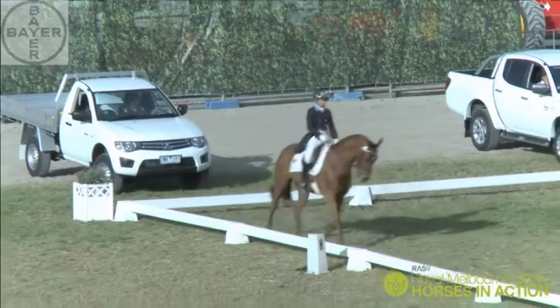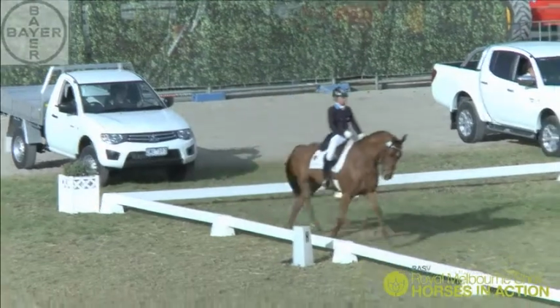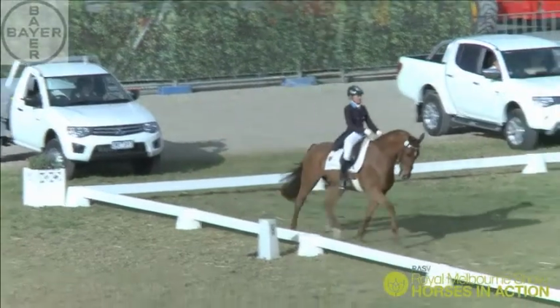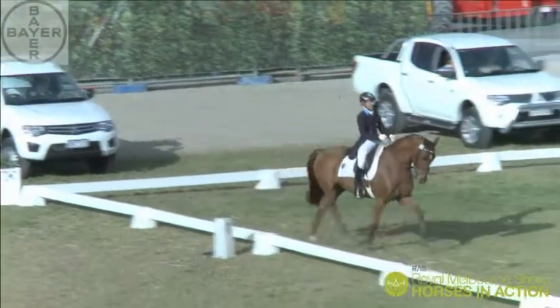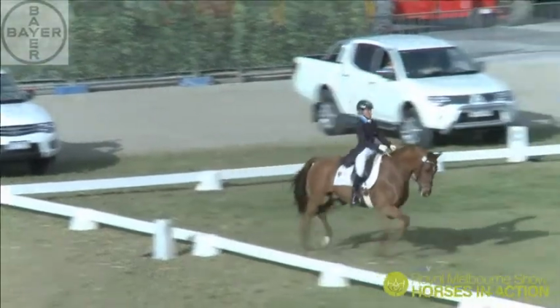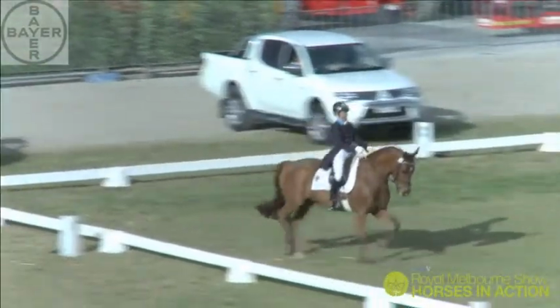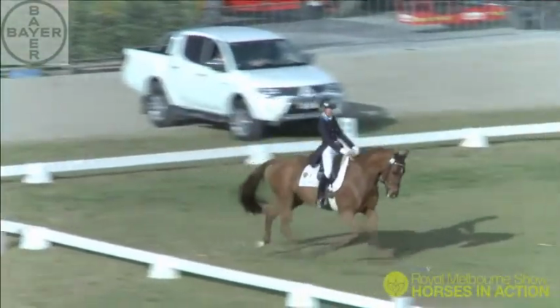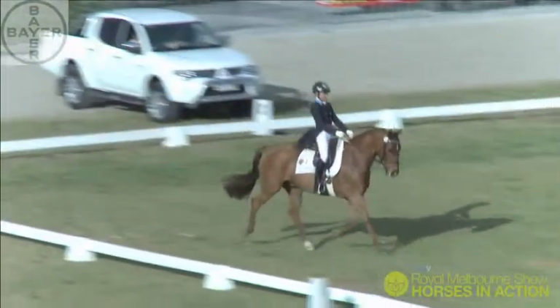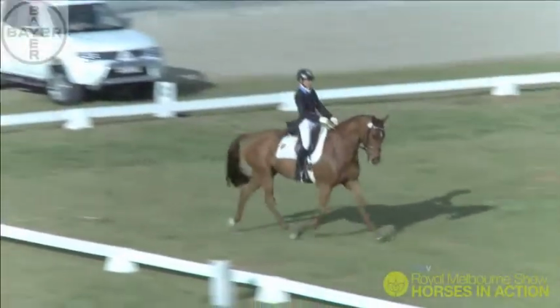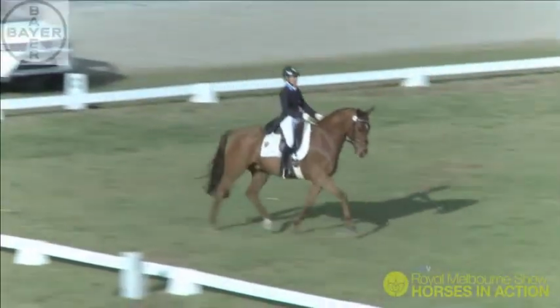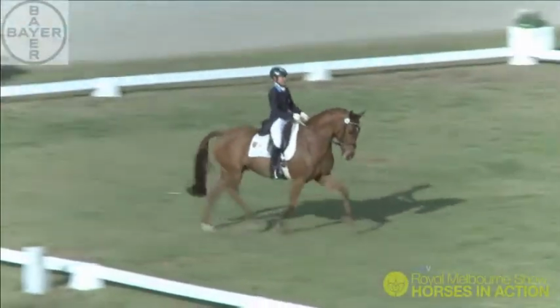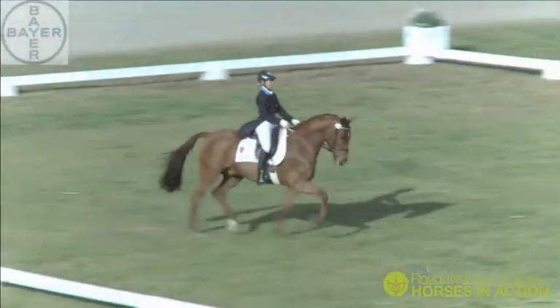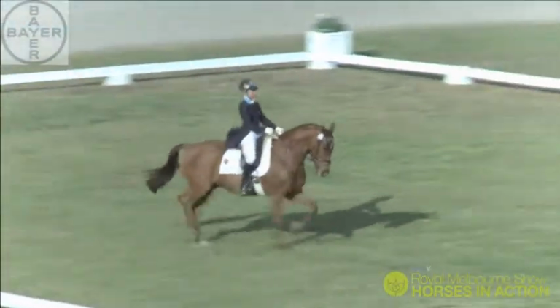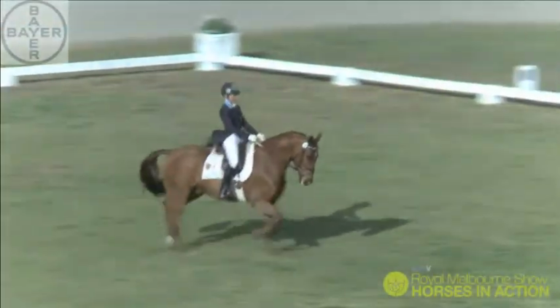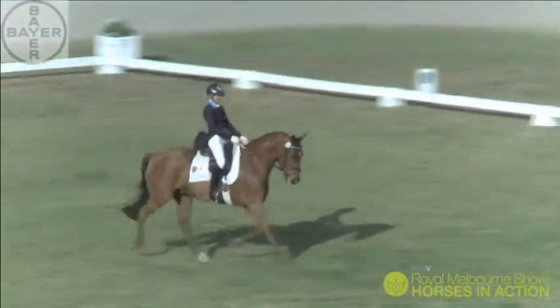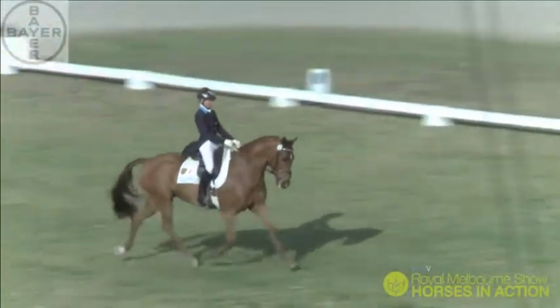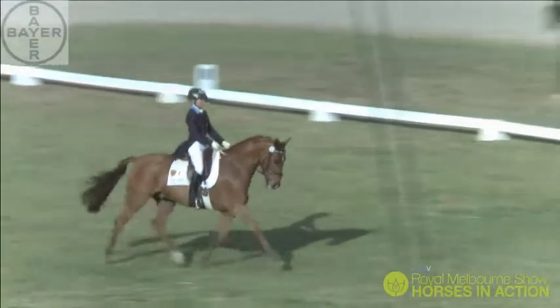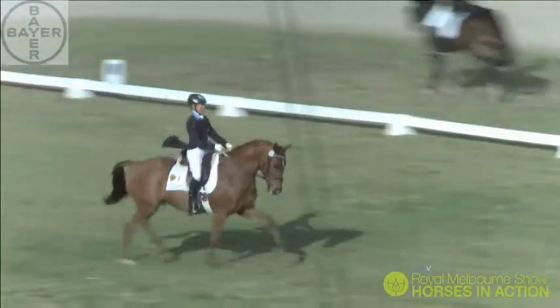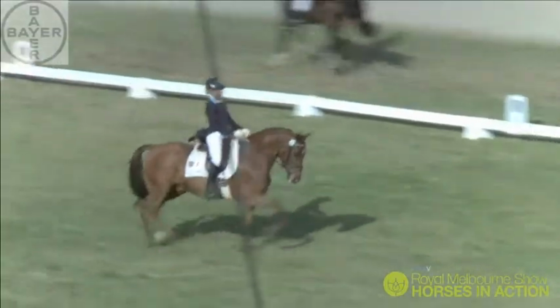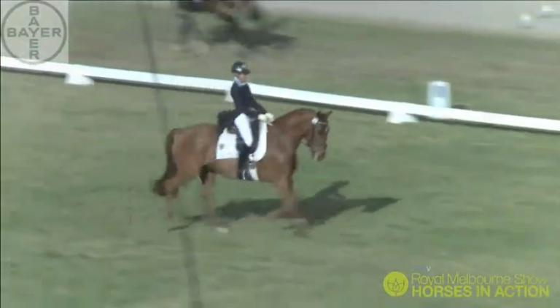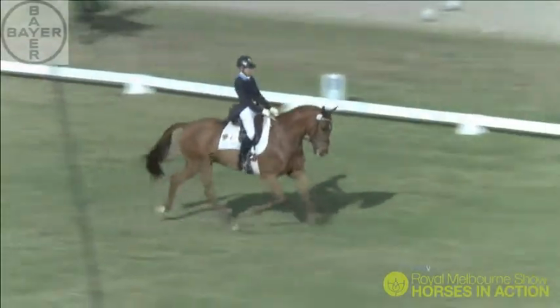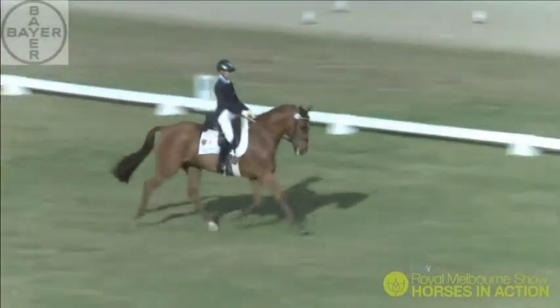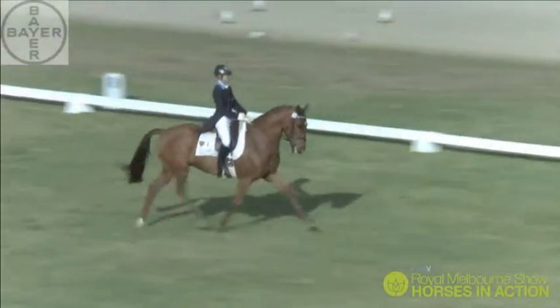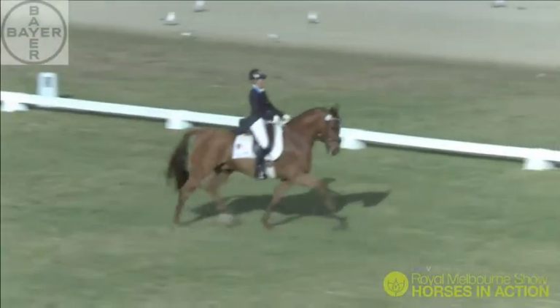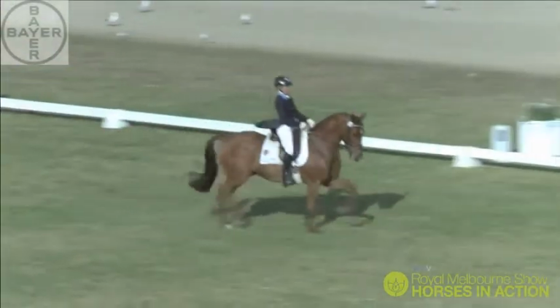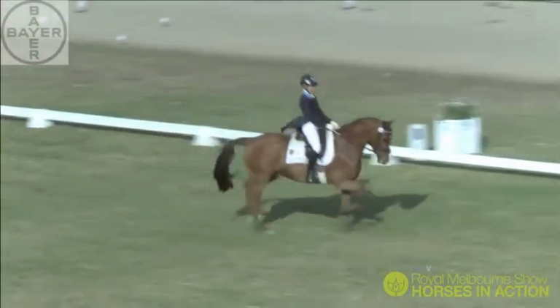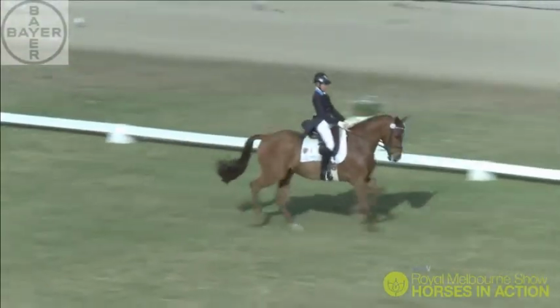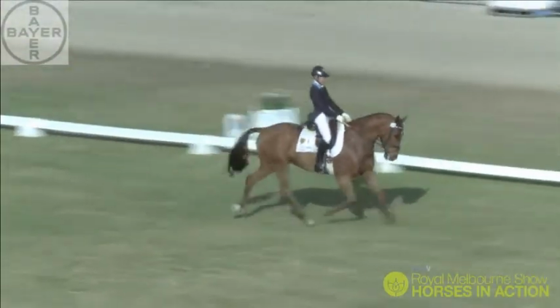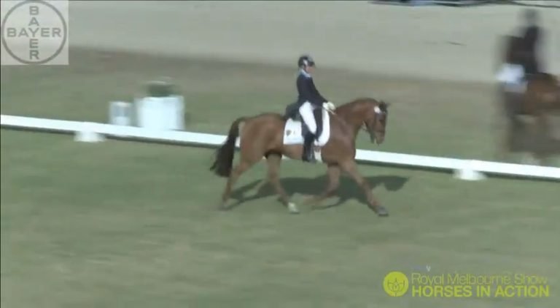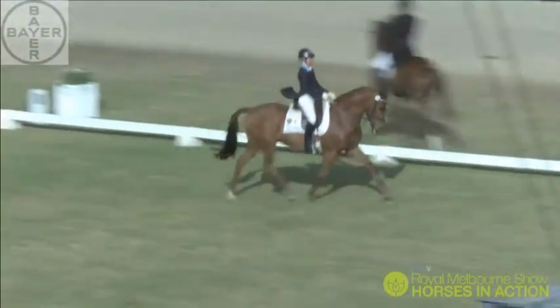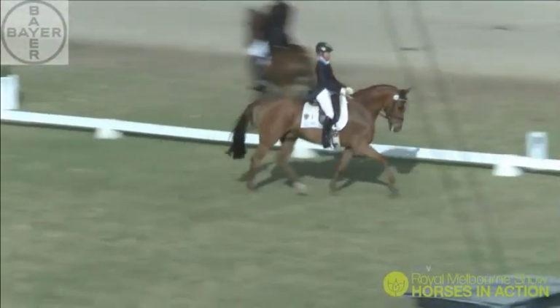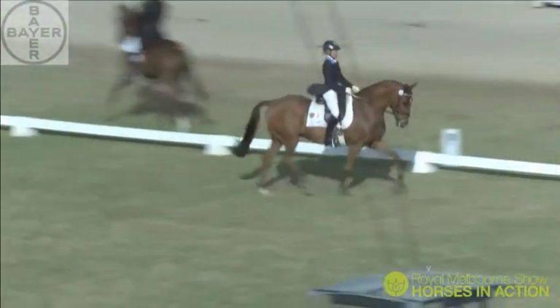Amanda, an ex-Olympian, having ridden at the Sydney Olympic Games, showing all her experience here, pressing William out into this medium trot.